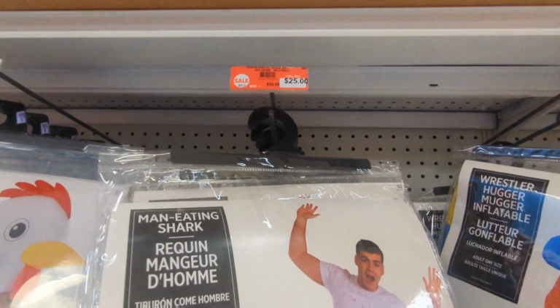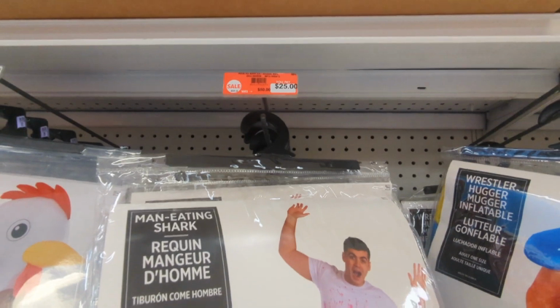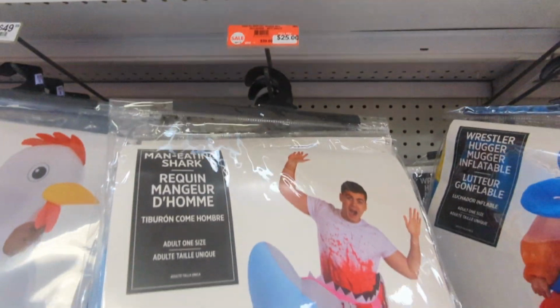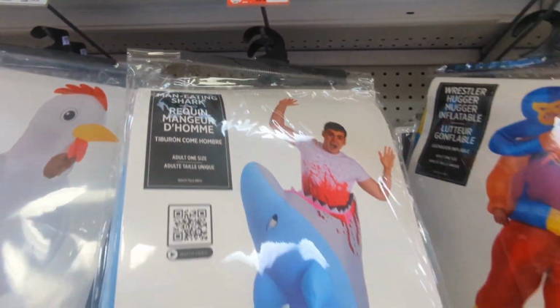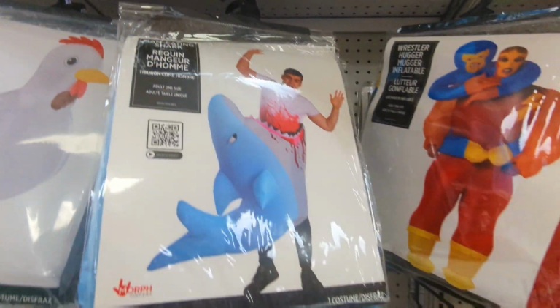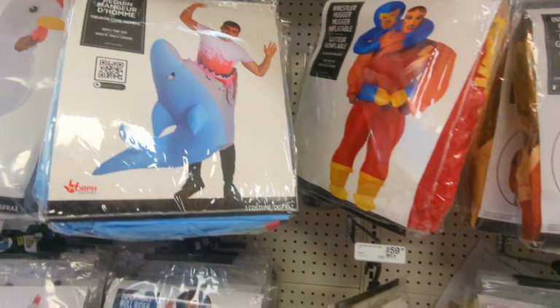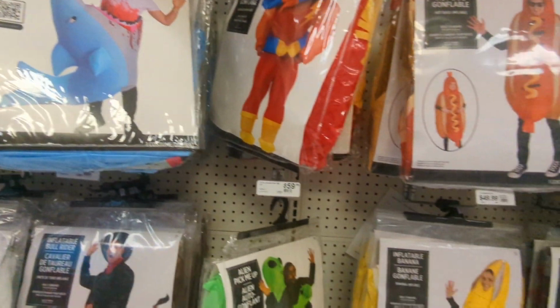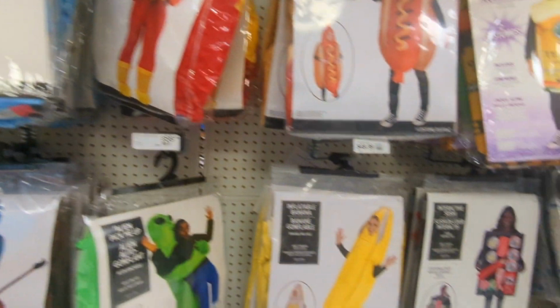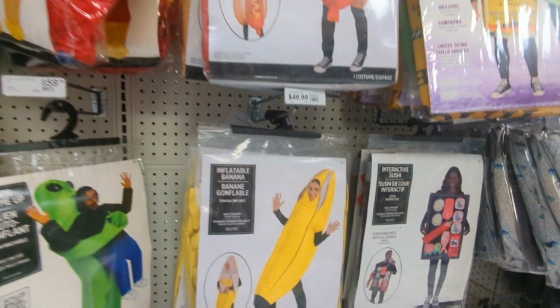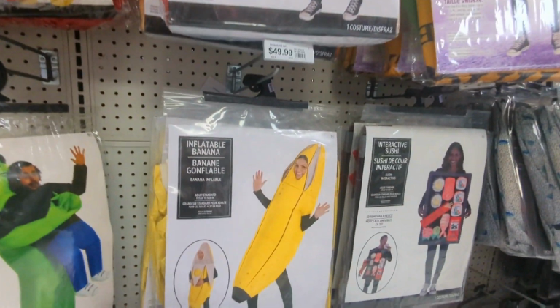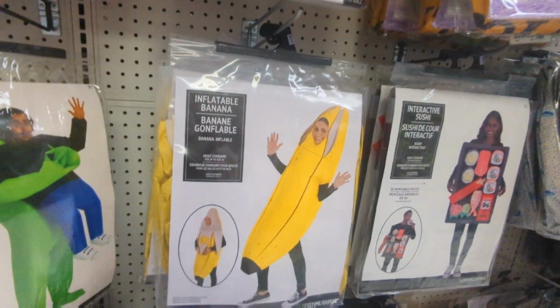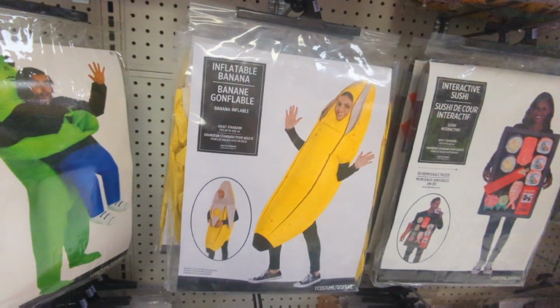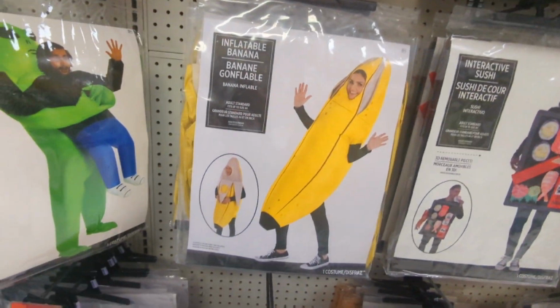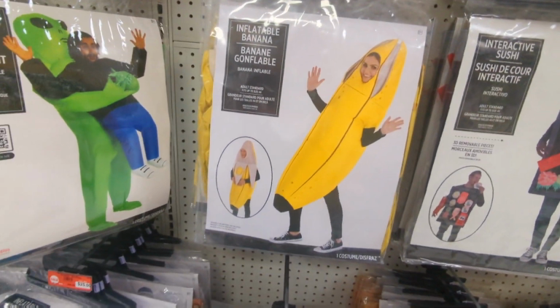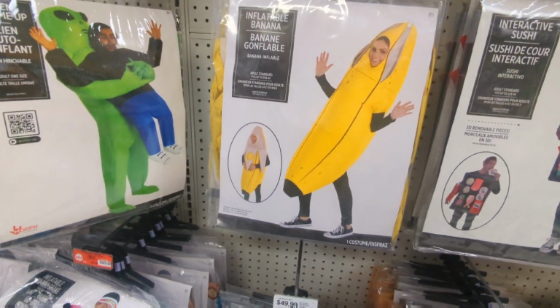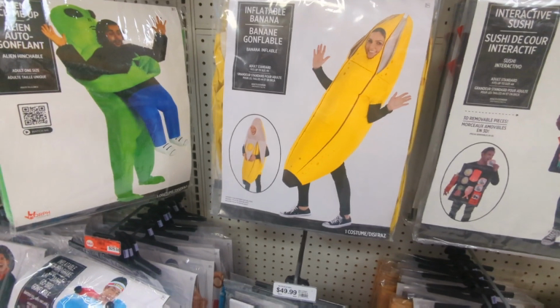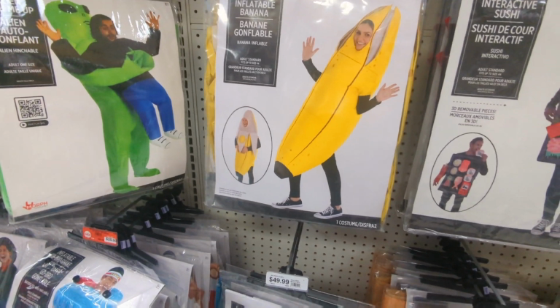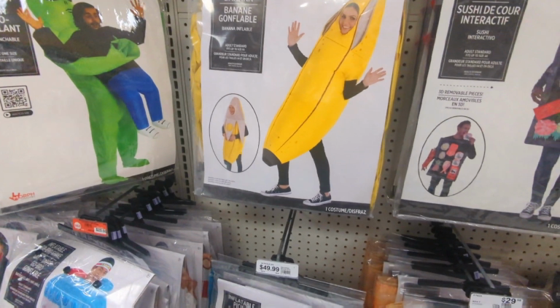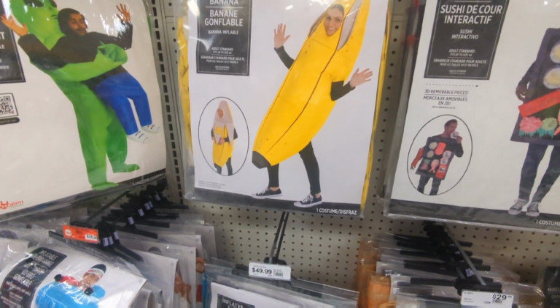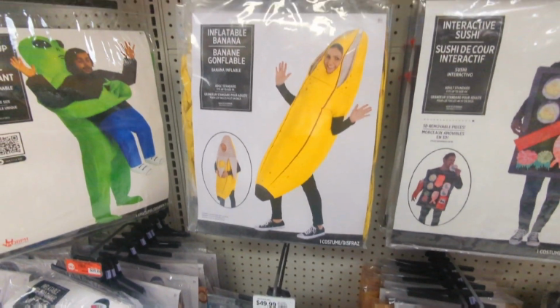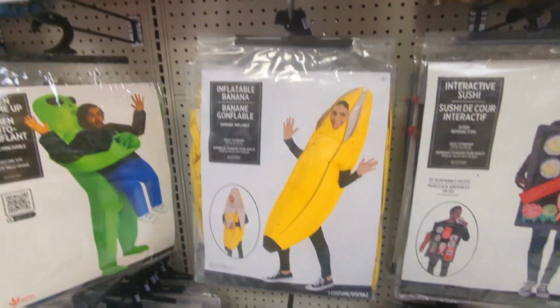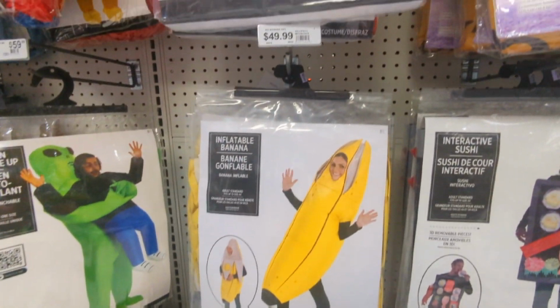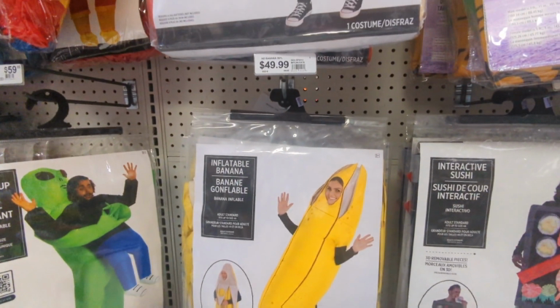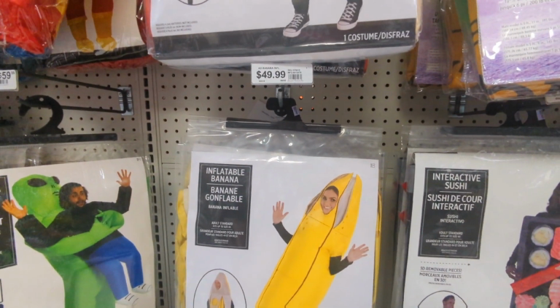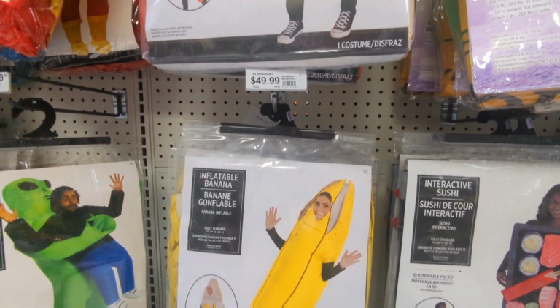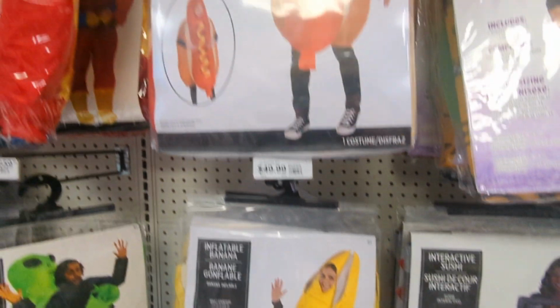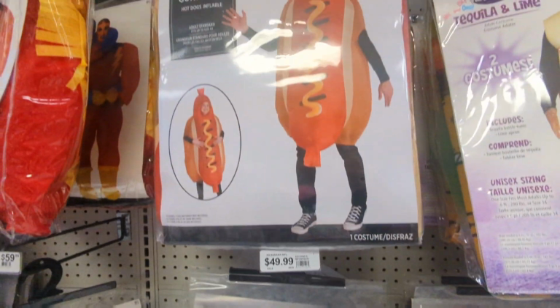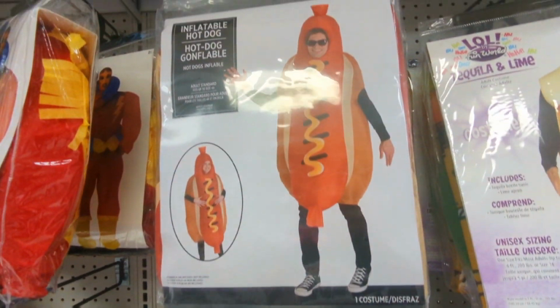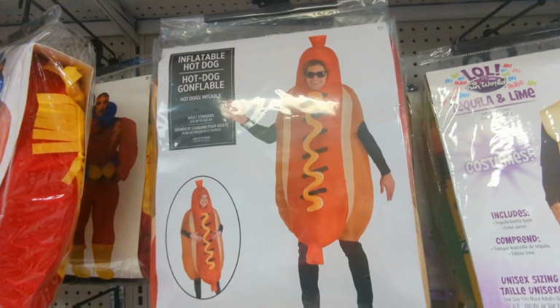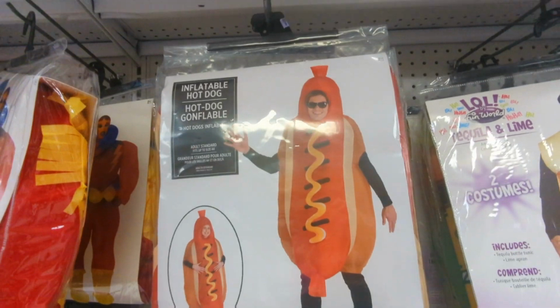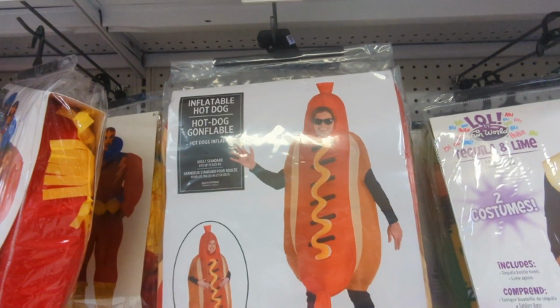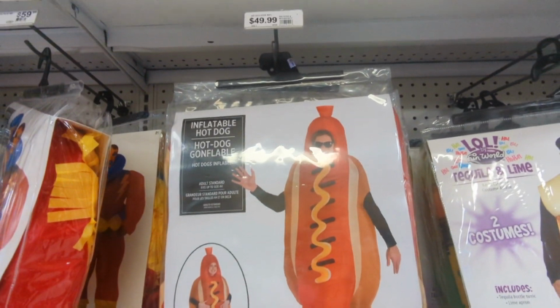The shark was actually on discount clearance, so he was a good deal. If you're in Phoenix, head over to the Party City on Peoria by Metro Center. Pick yourself up a discount shark costume. Love the banana — I'm going to get that one year.